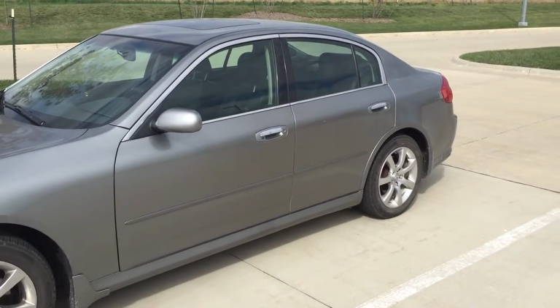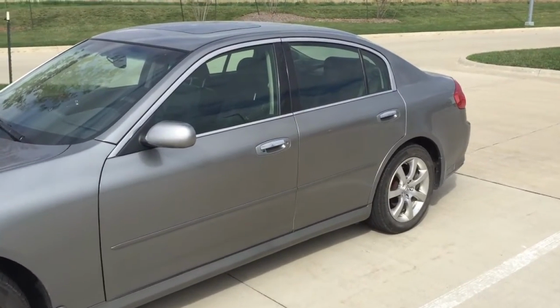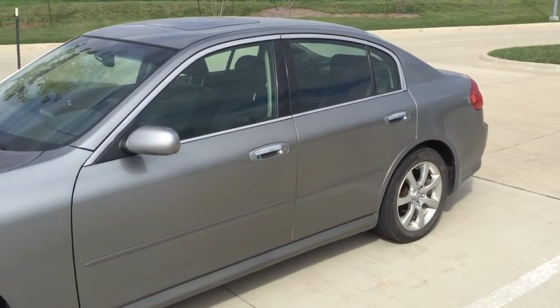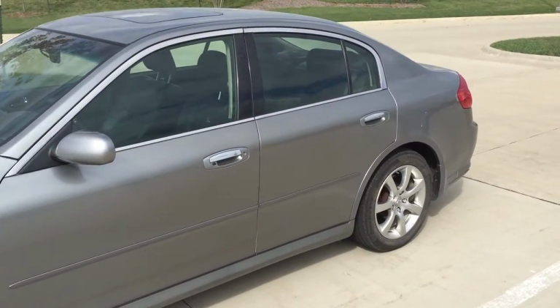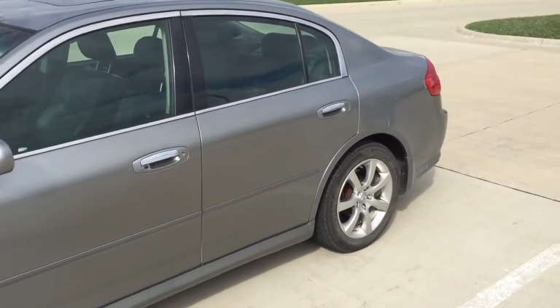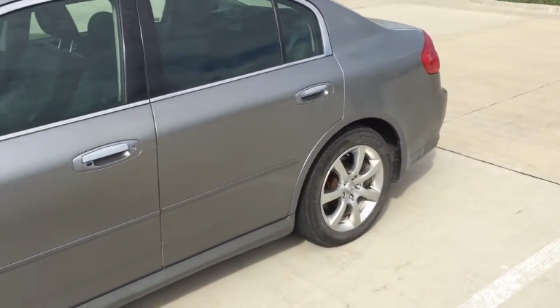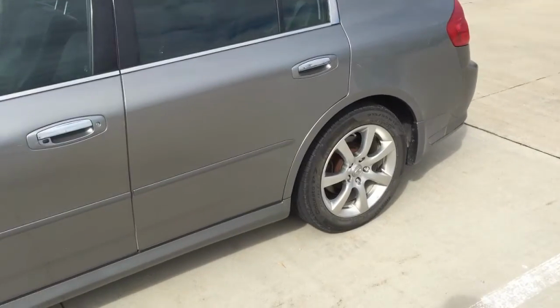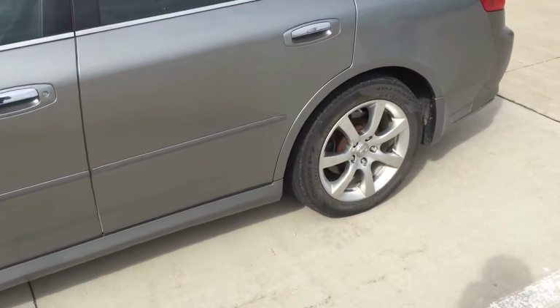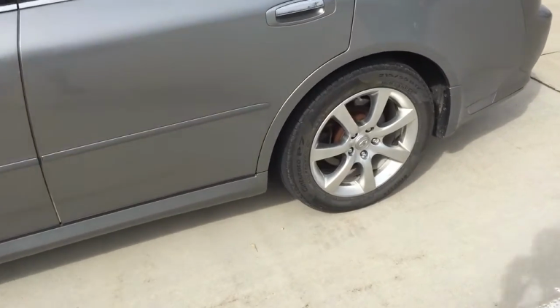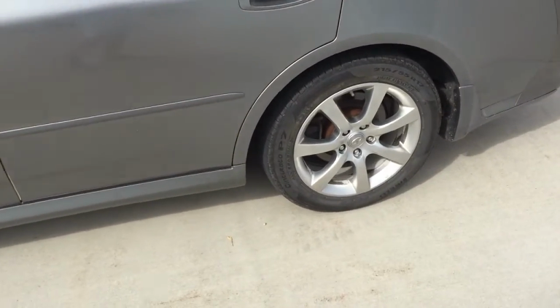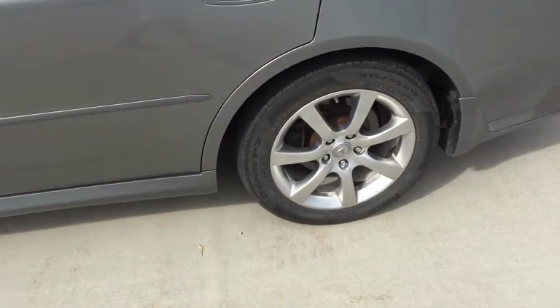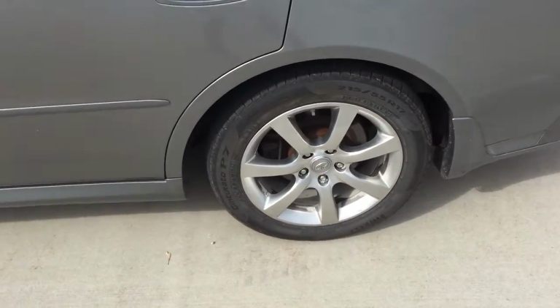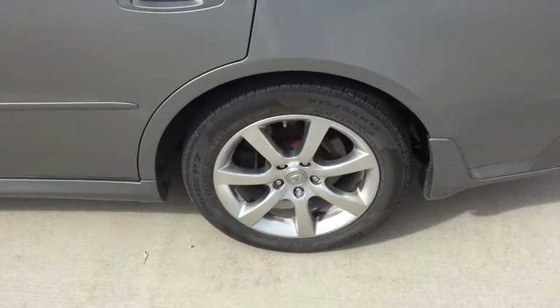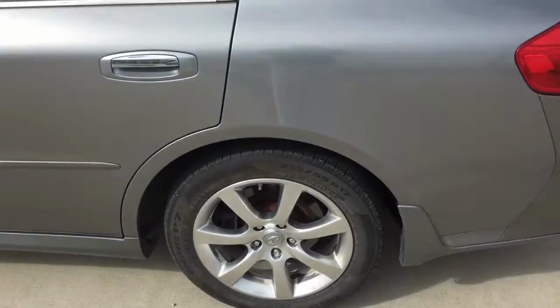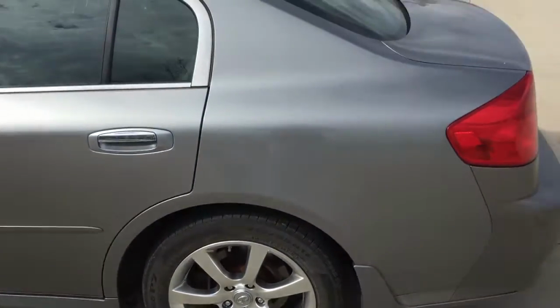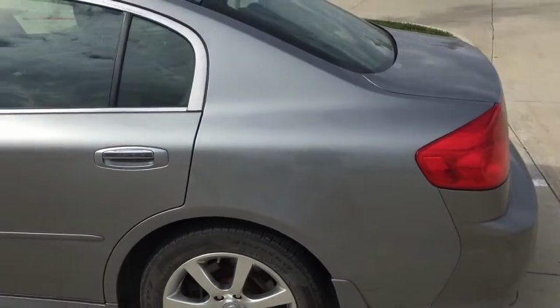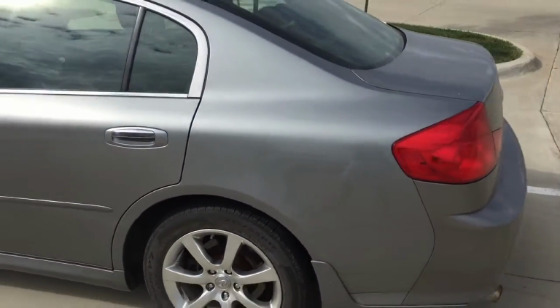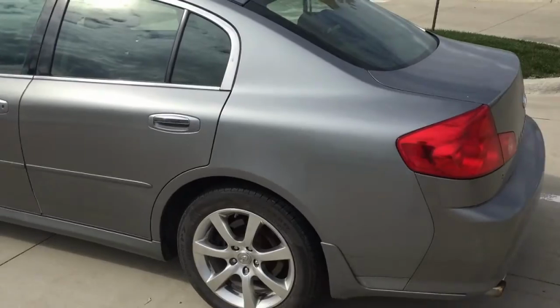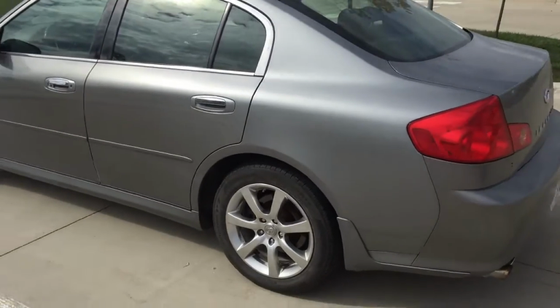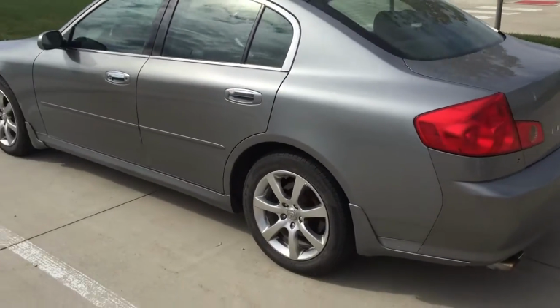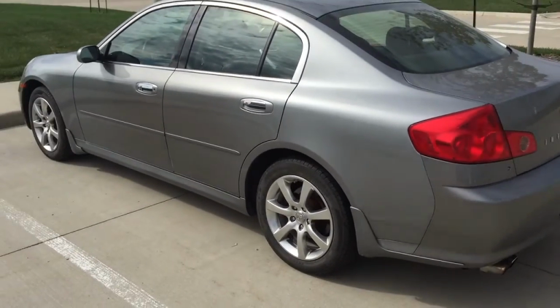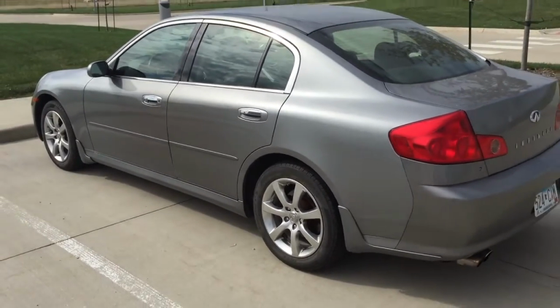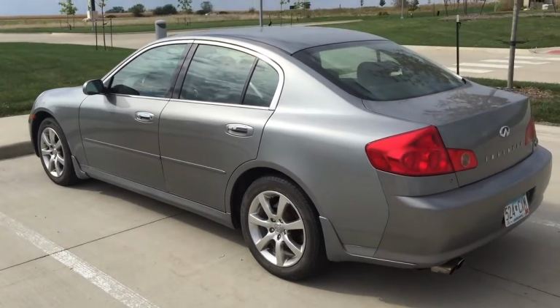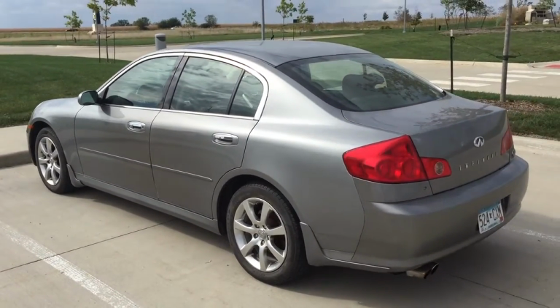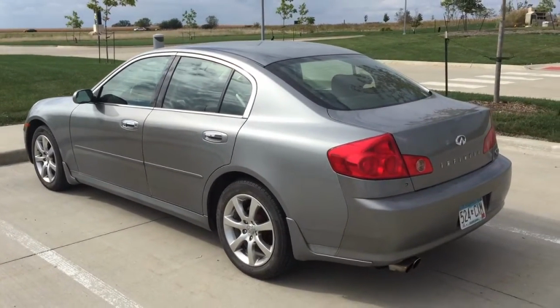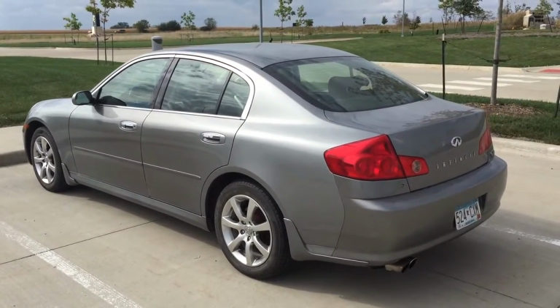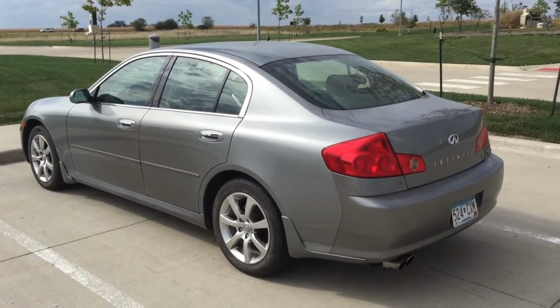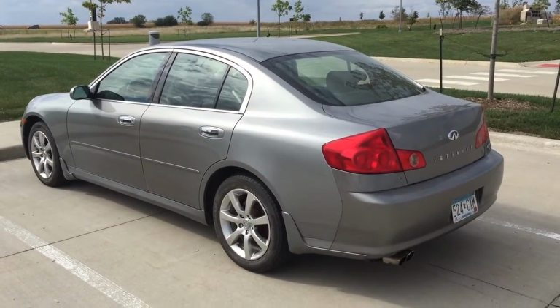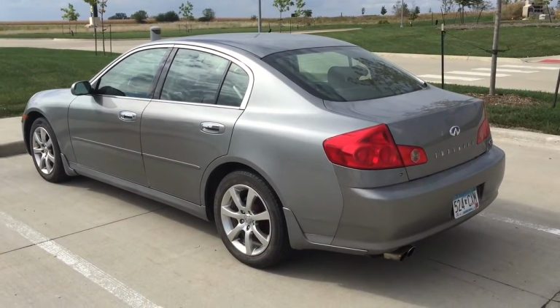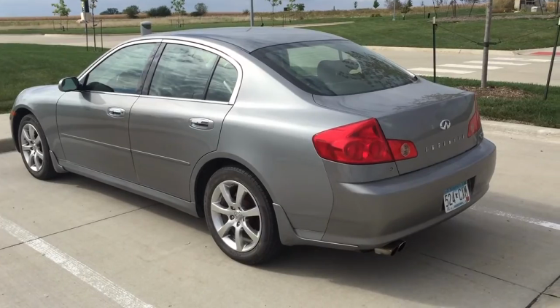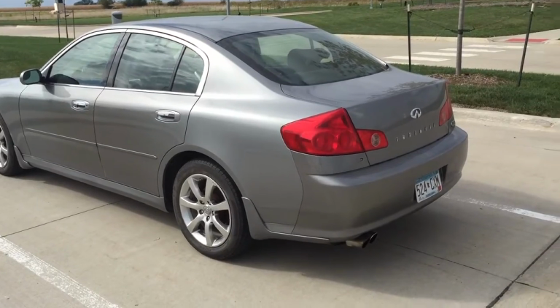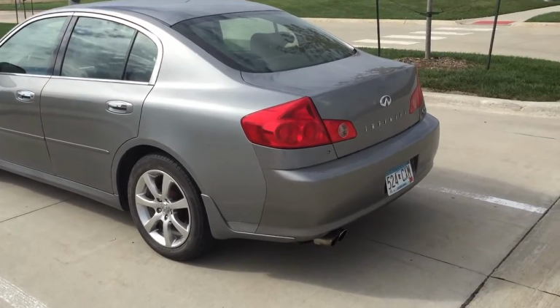As you can see, there are very few blemishes on this car. This car is a fully loaded model — navigation, premium package. The only thing that's missing is satellite radio, but it's an all wheel drive vehicle.